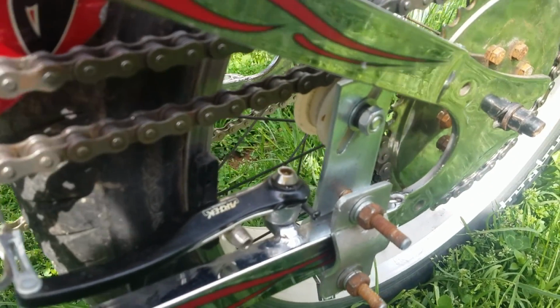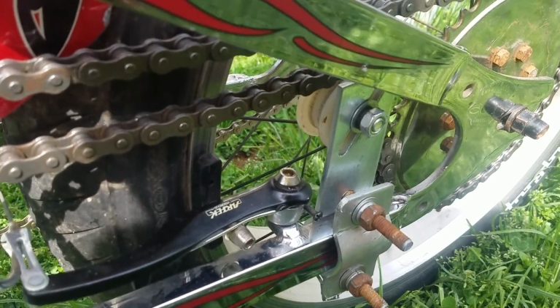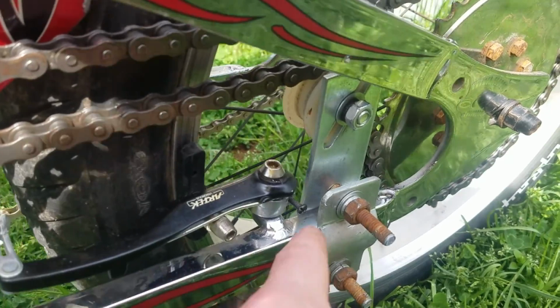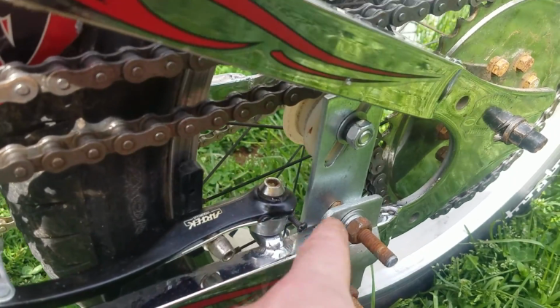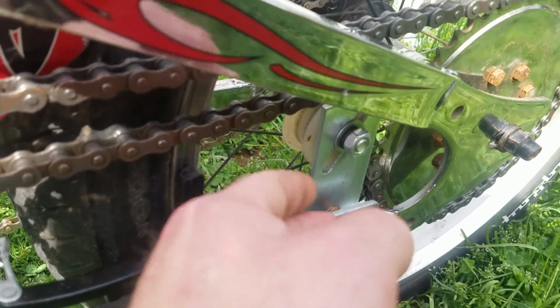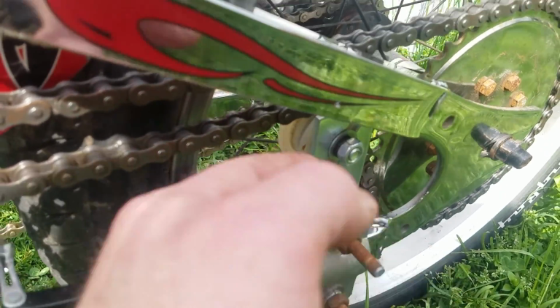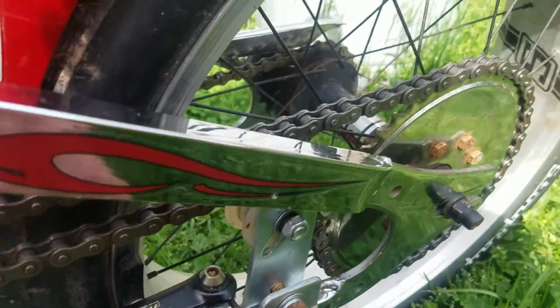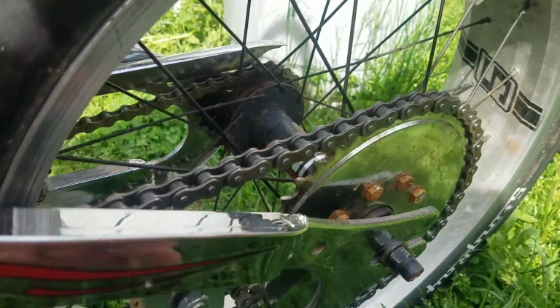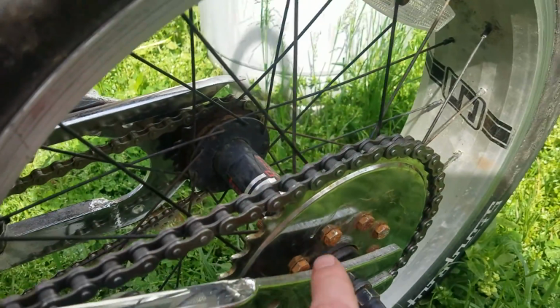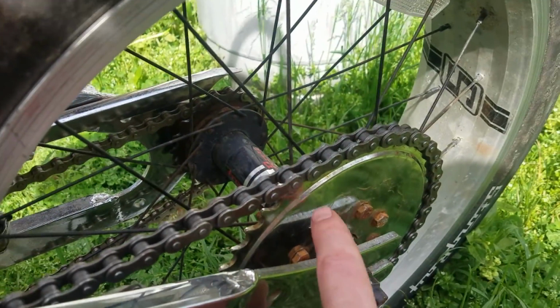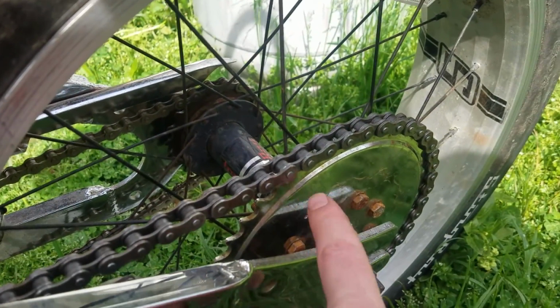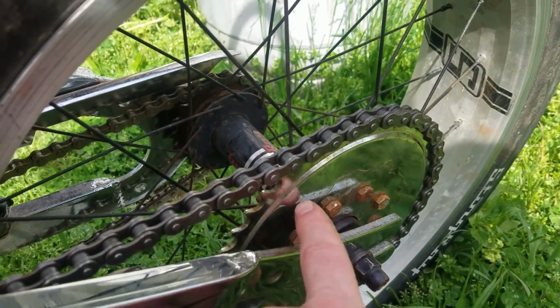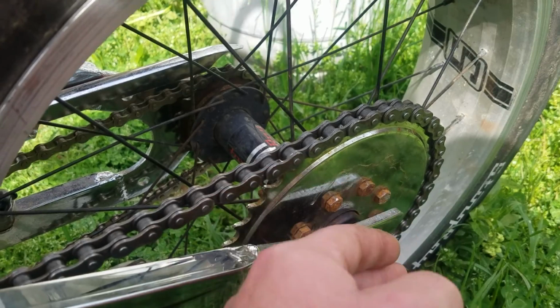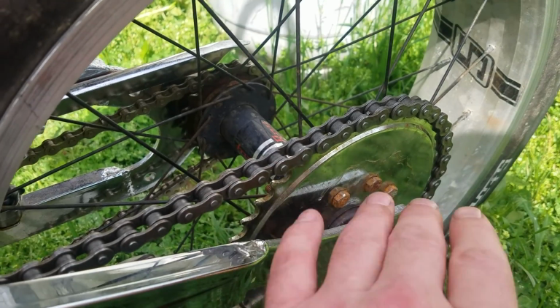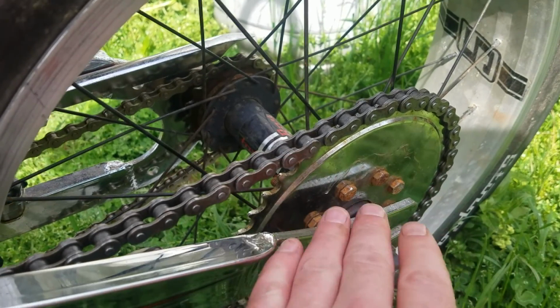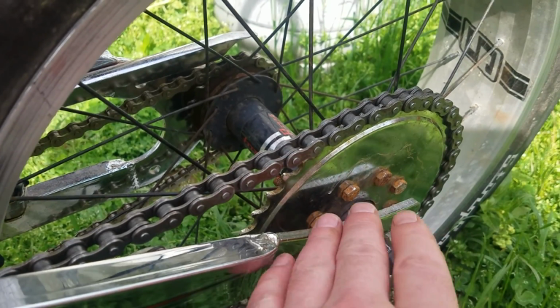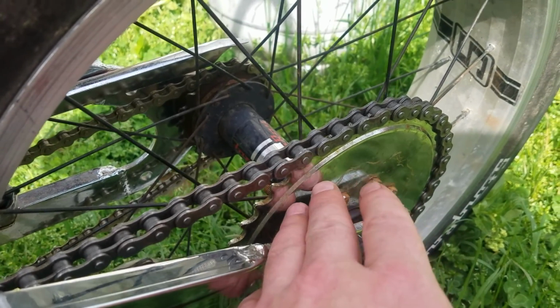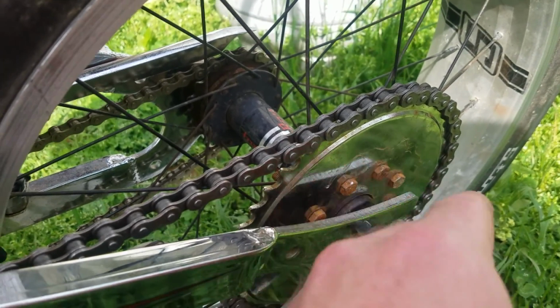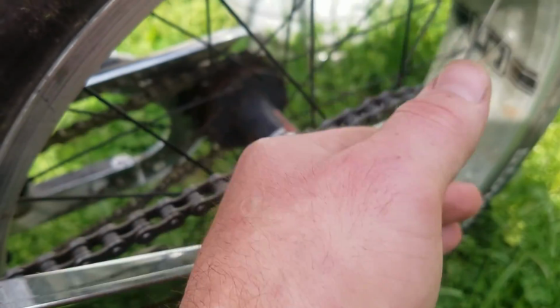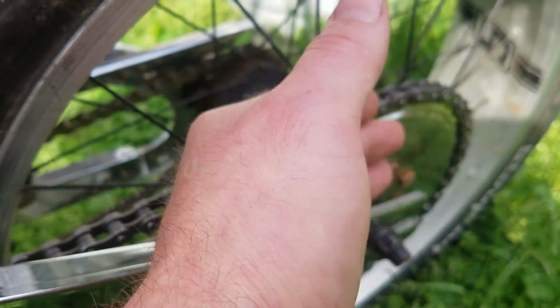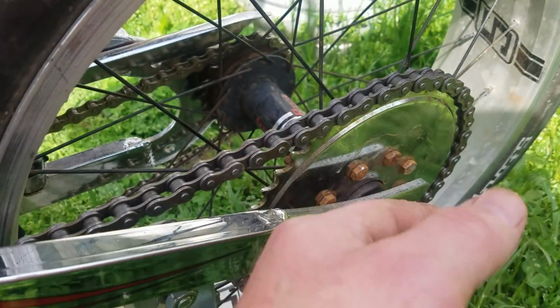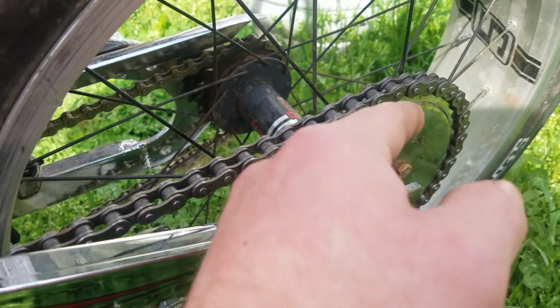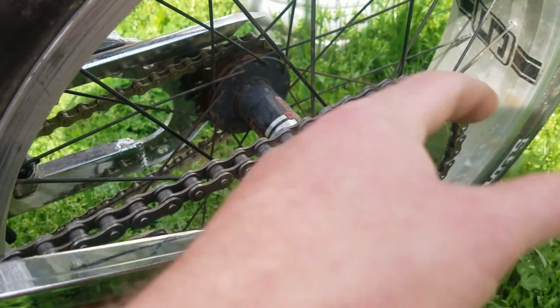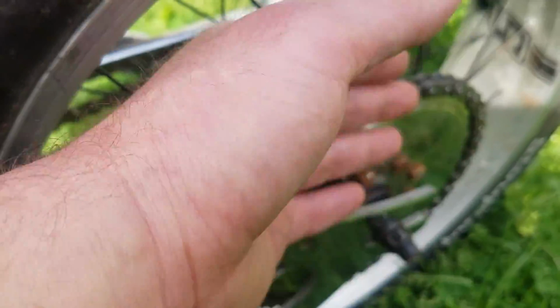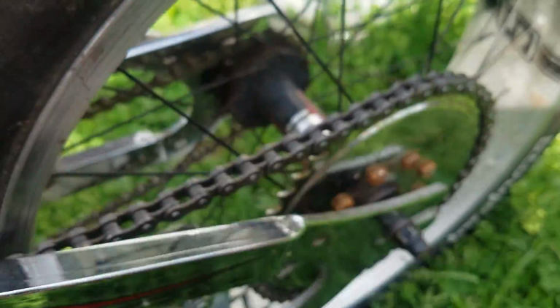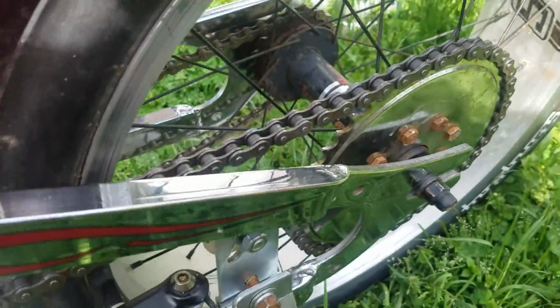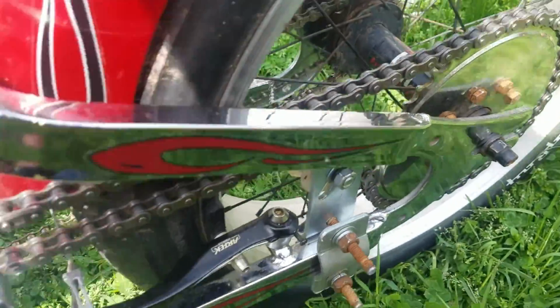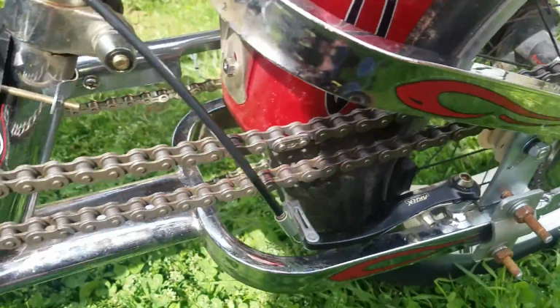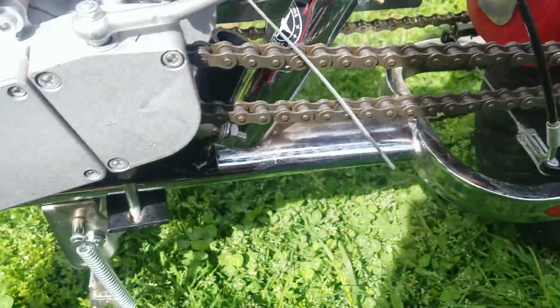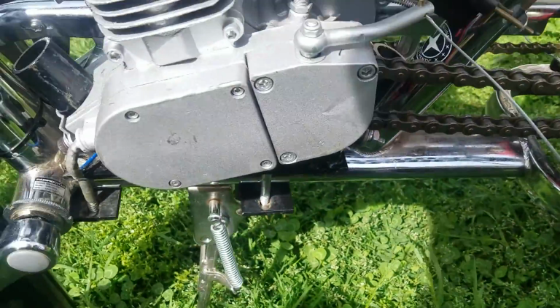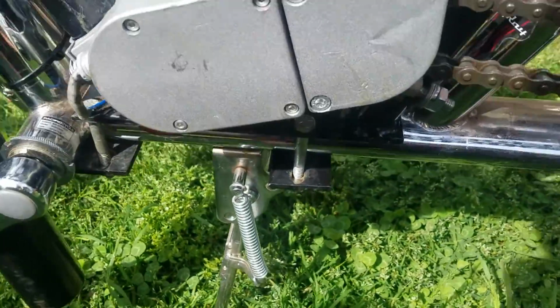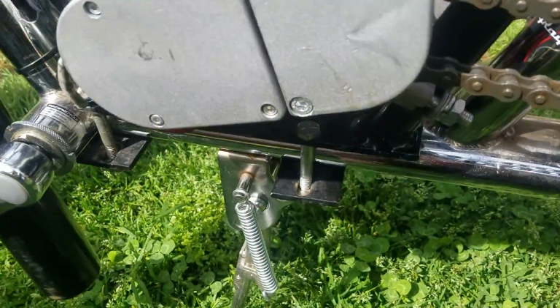This was a little interesting to get it set right. We had to dish this sprocket inward, not outward — it was originally outward. It just didn't quite line up. Dished in seemed to work best for us, at least for me here.